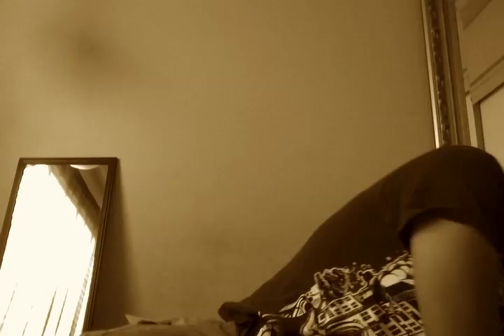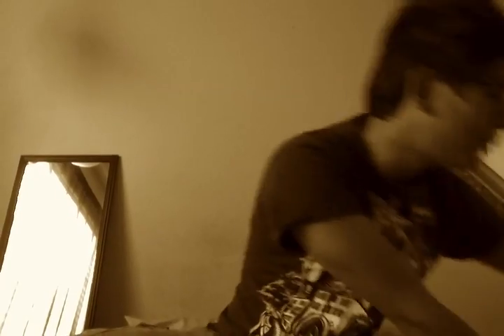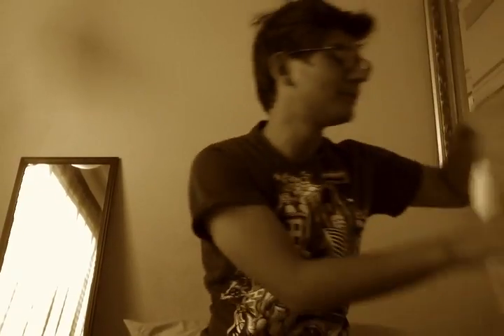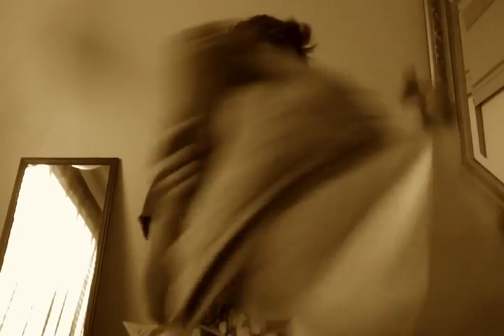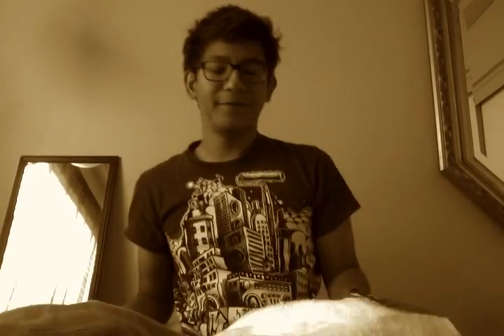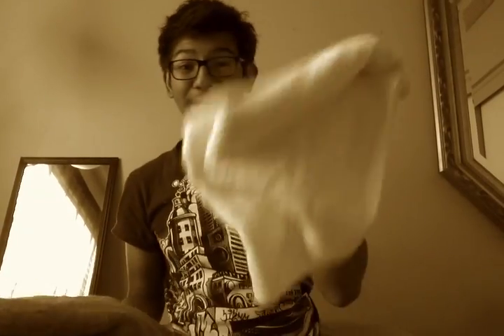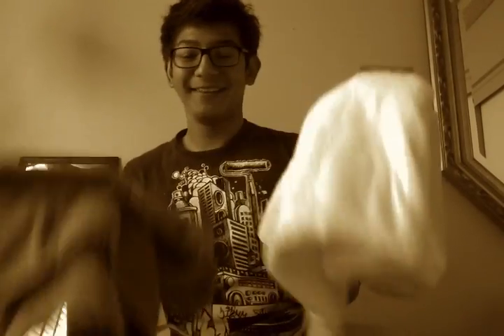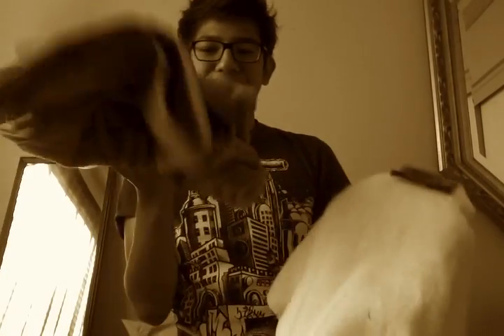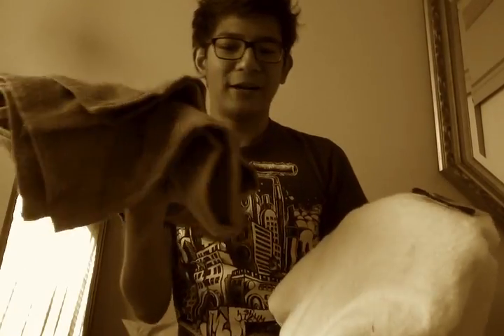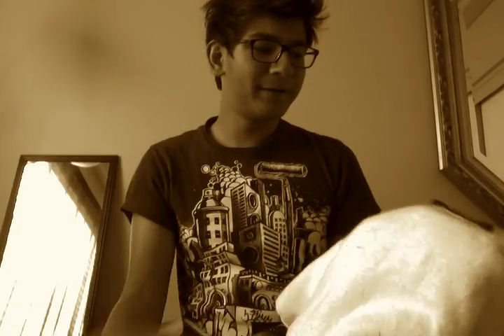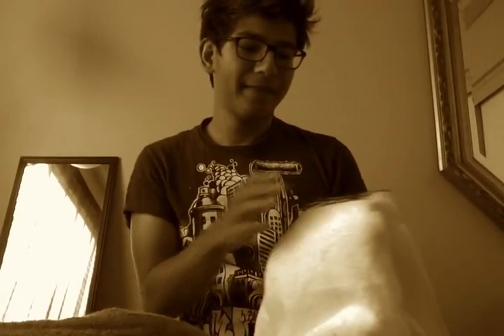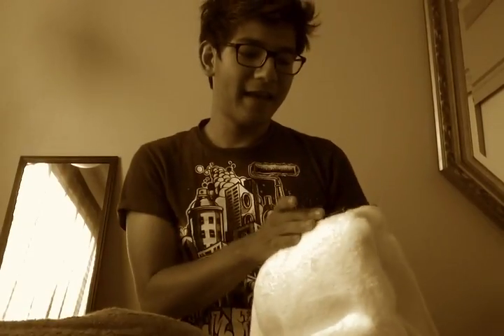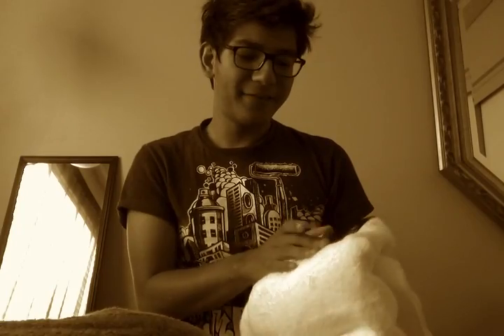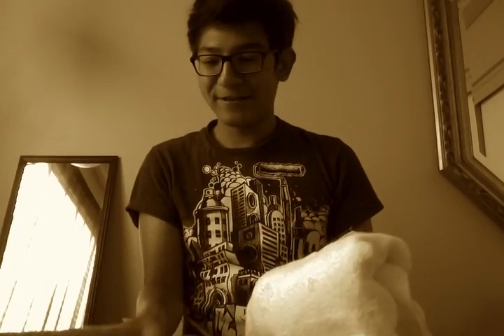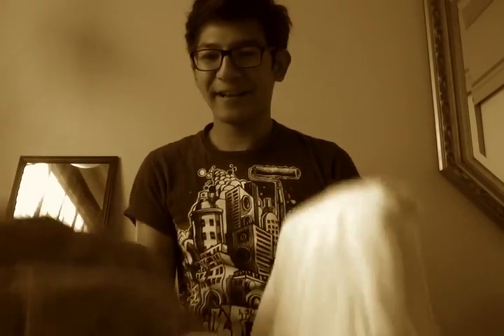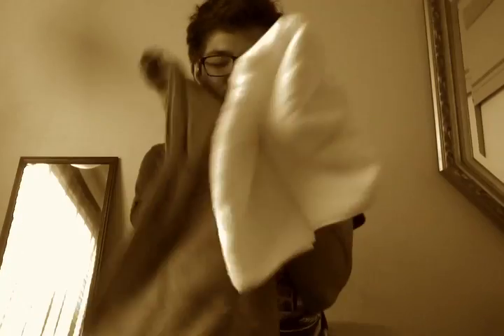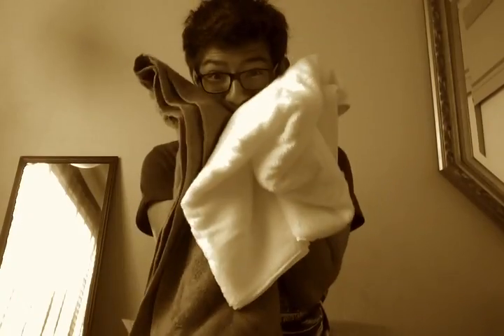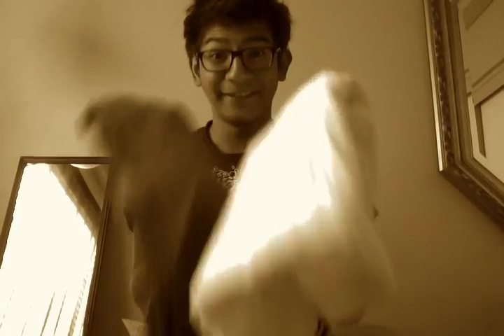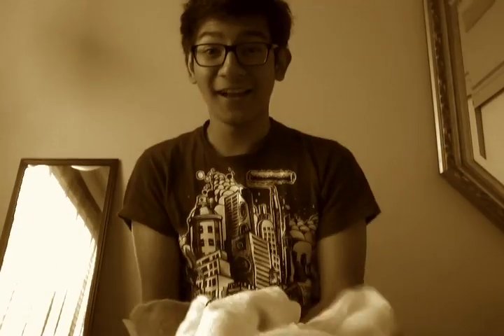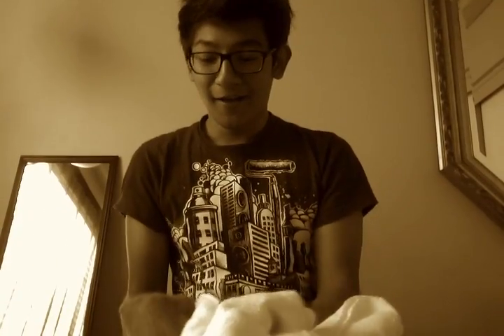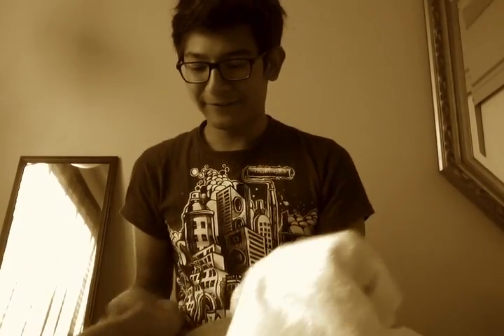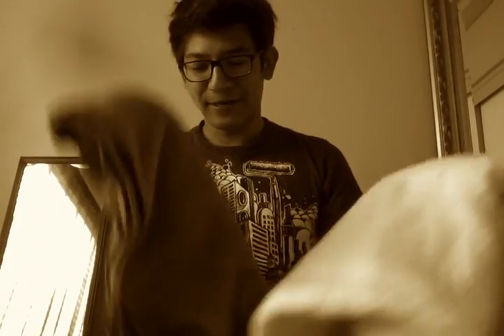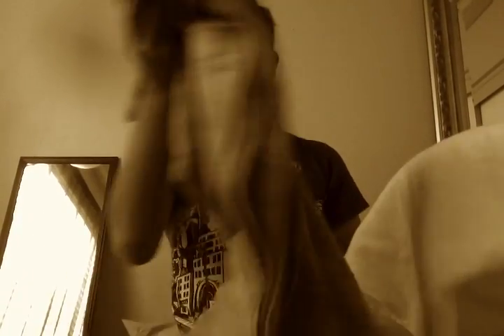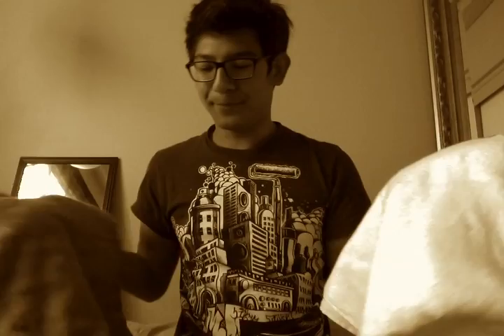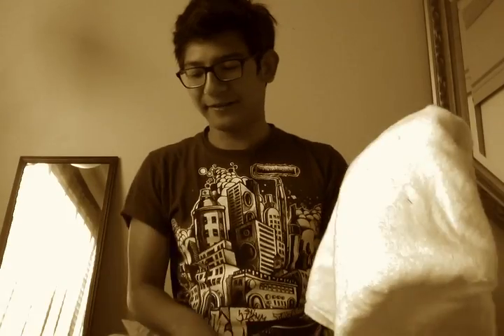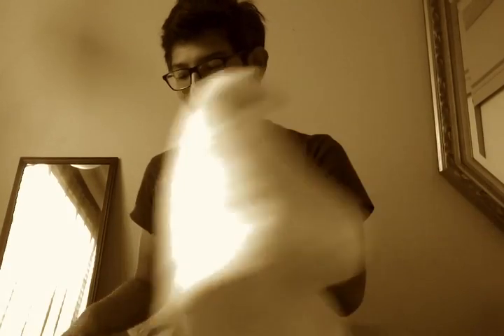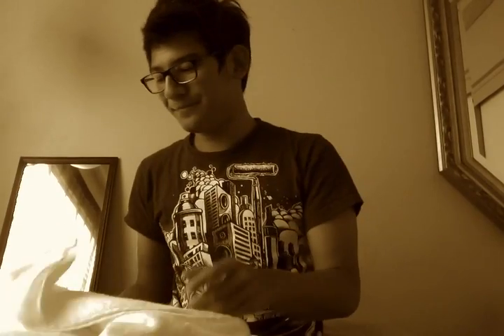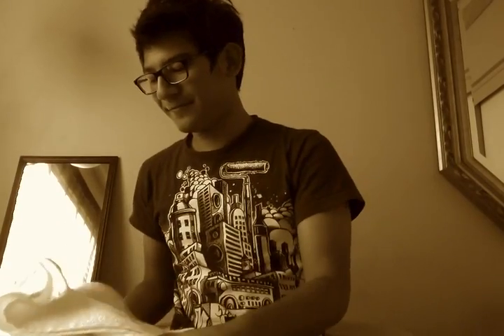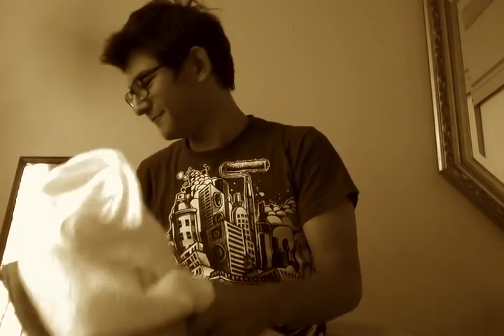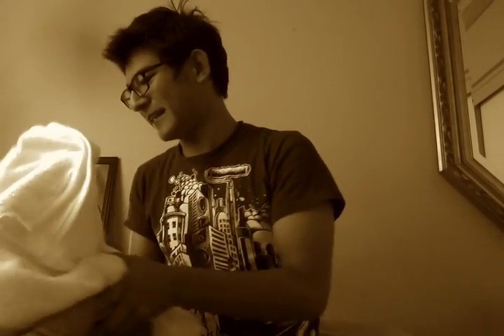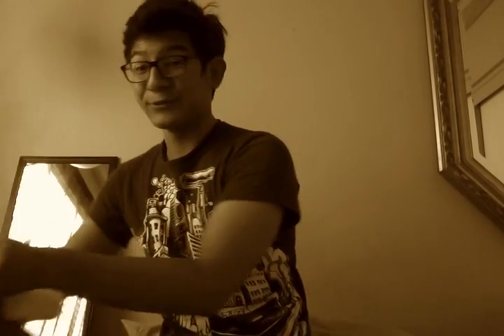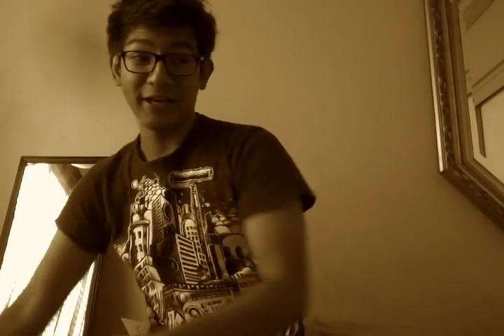I got two towels — one is white and the other is aqua. They're fast-drying towels and they're so soft. I feel like I'm wiping my body on a cloud, if clouds were tangible.